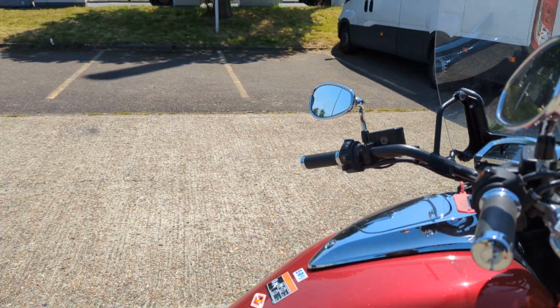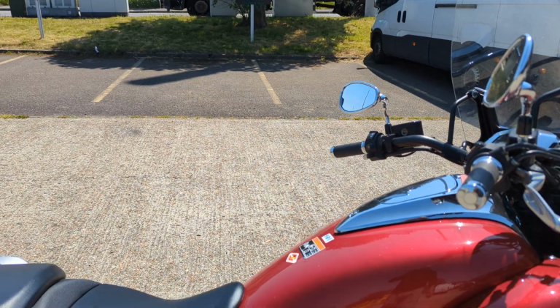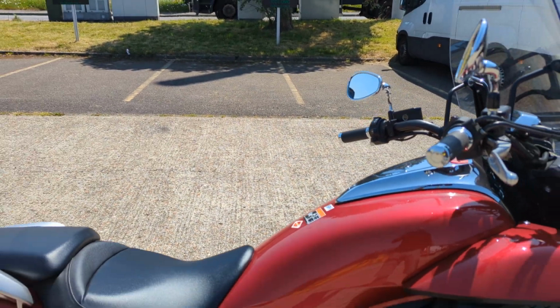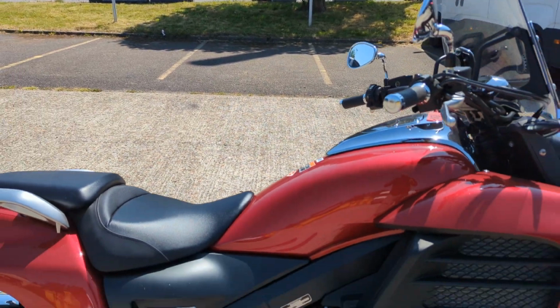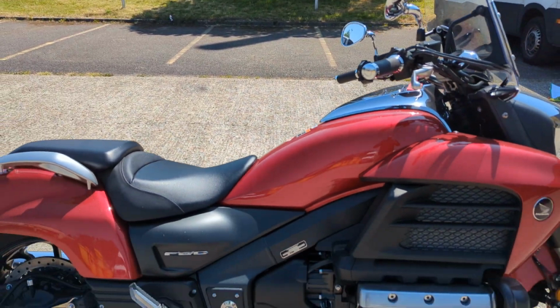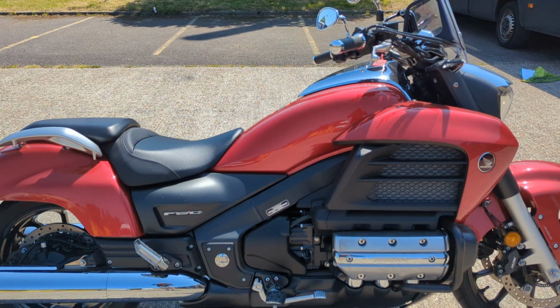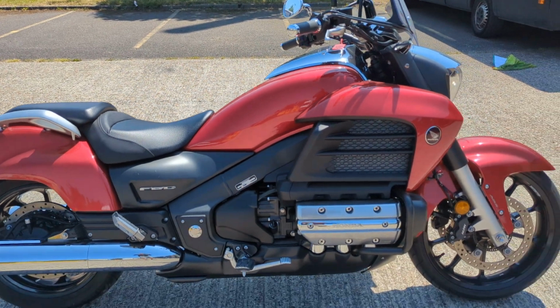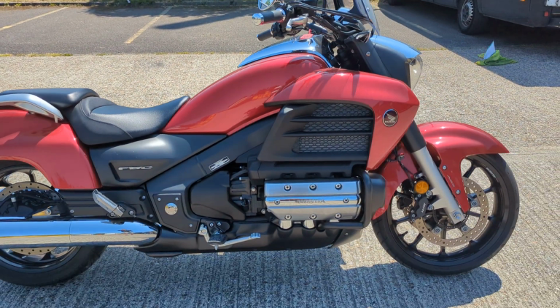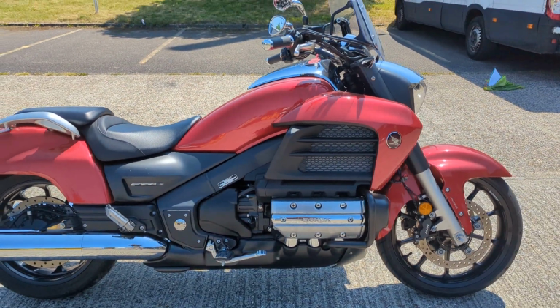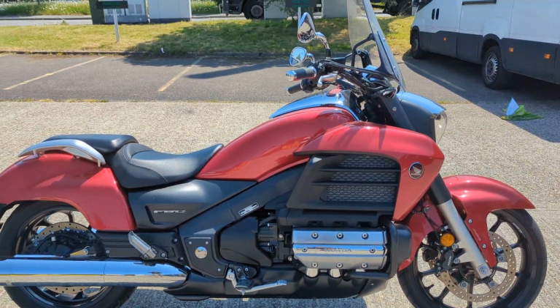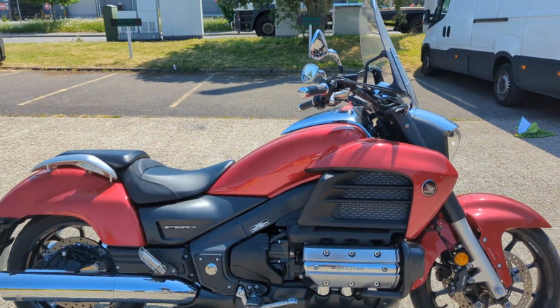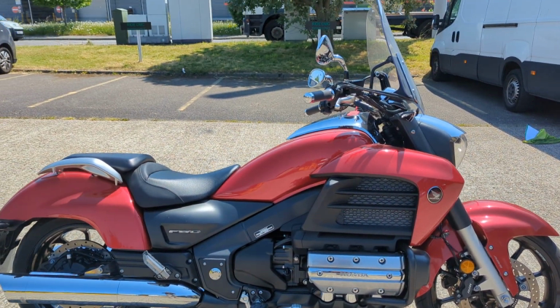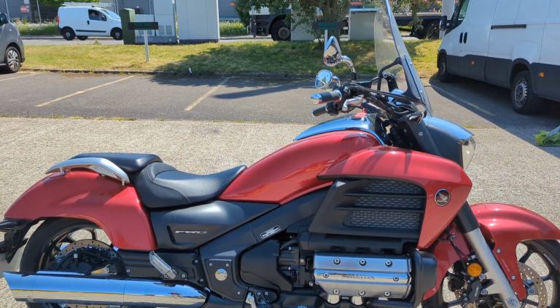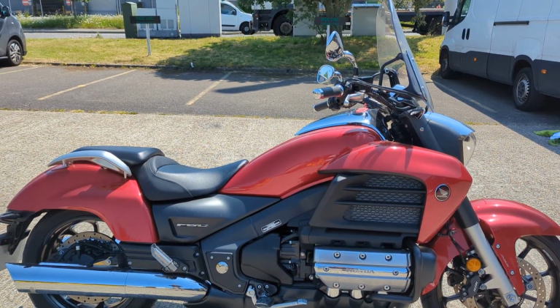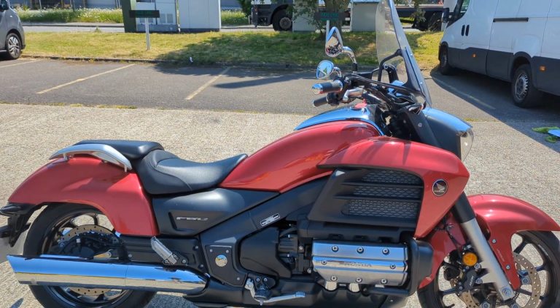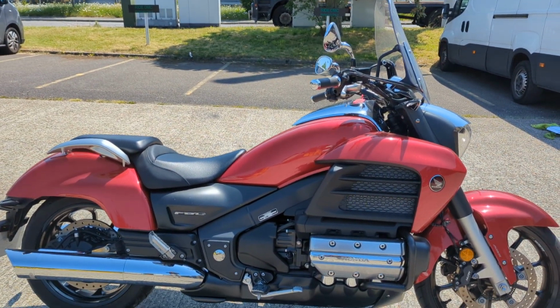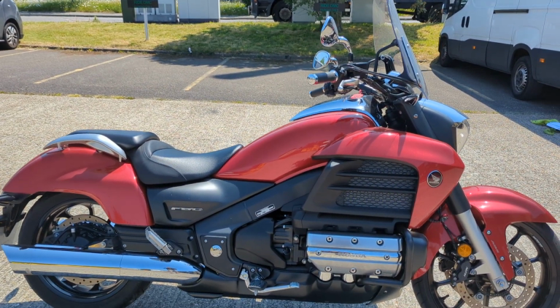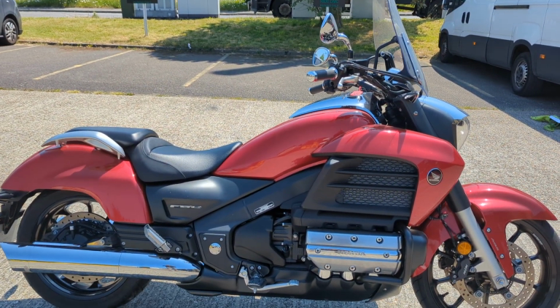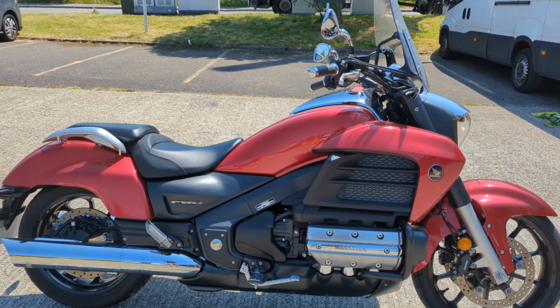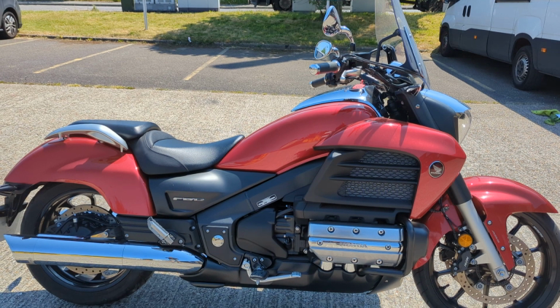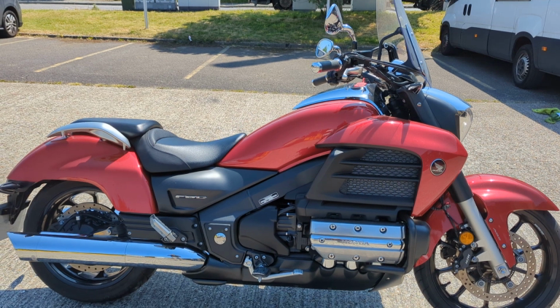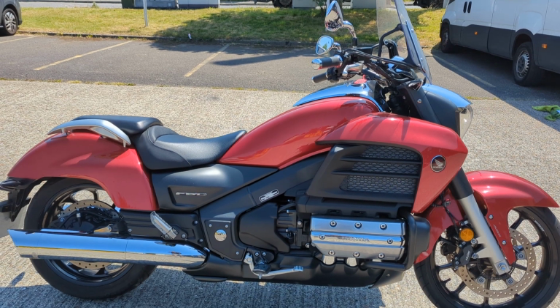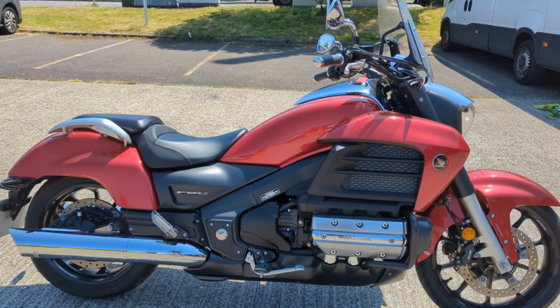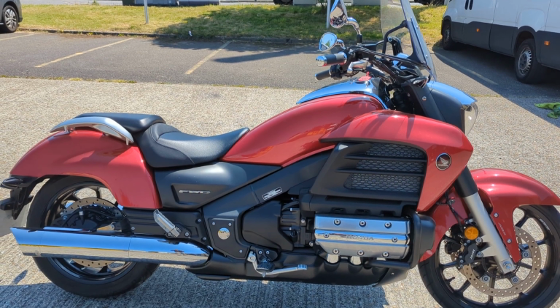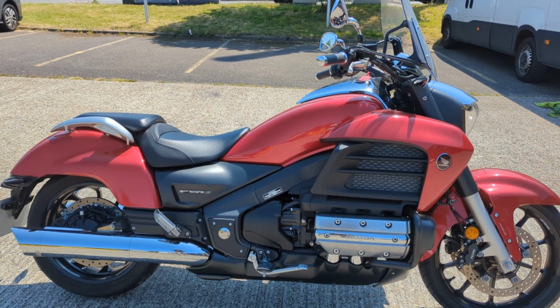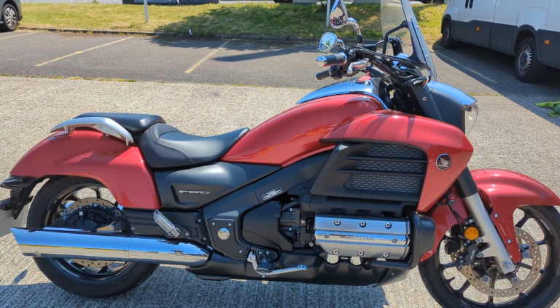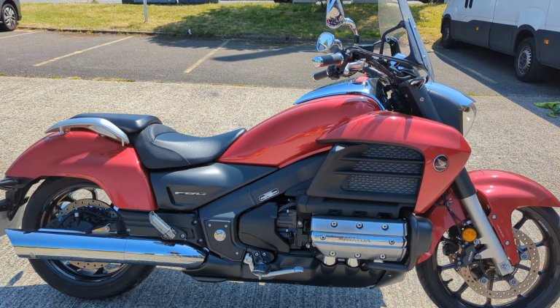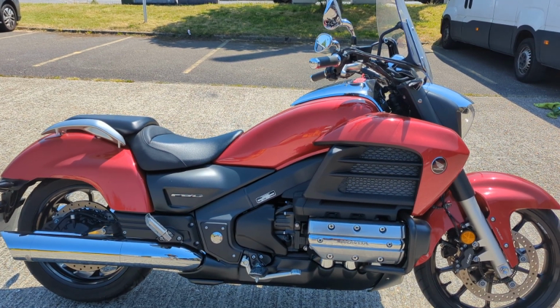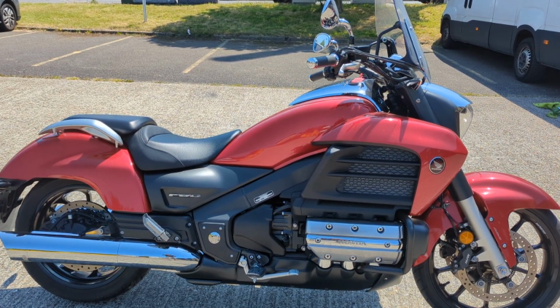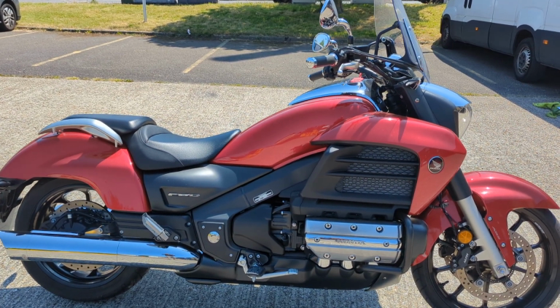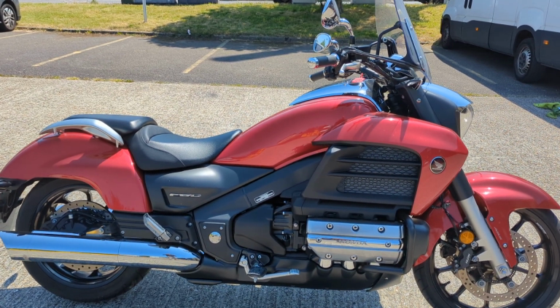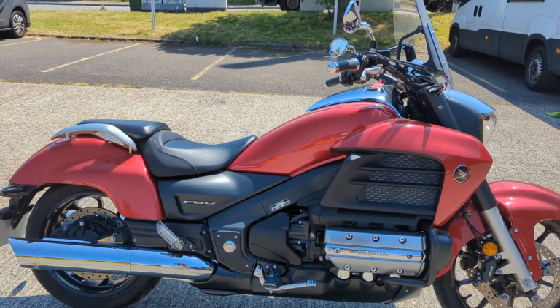Revs nicely. Surprisingly fast bike. Very responsive engine. A real pleasure to ride actually — enjoy riding them.